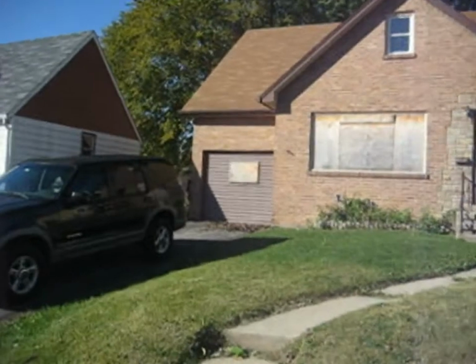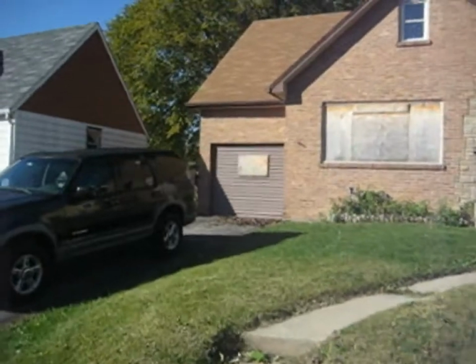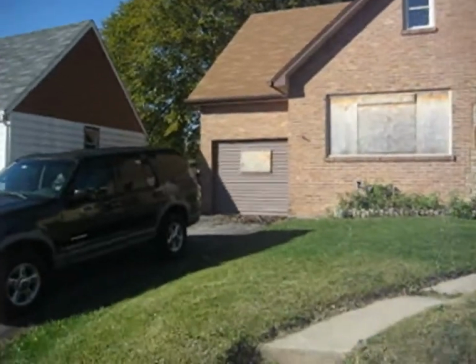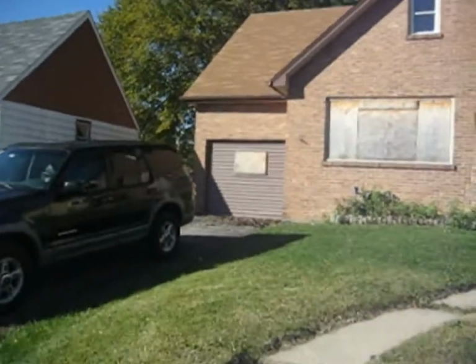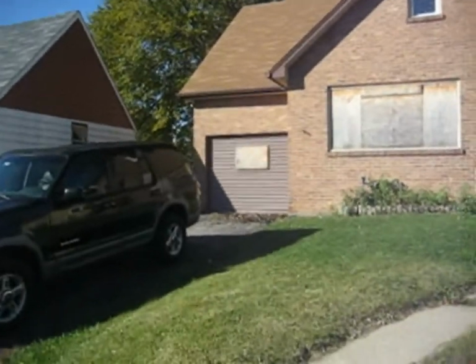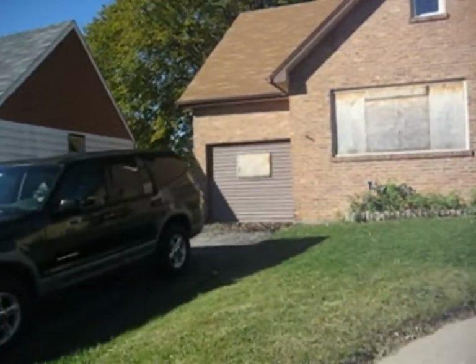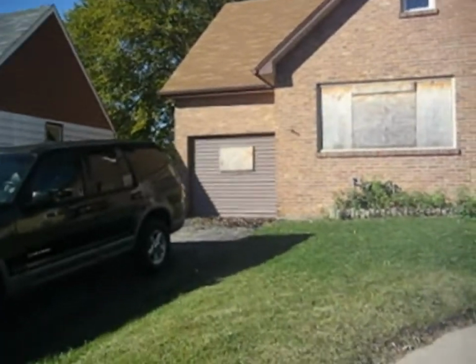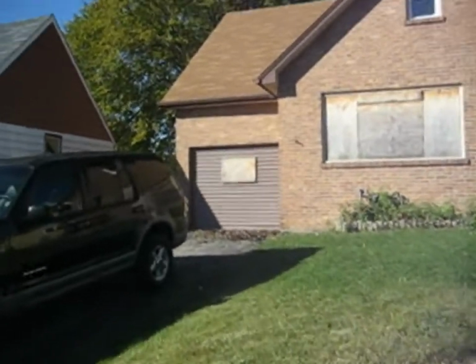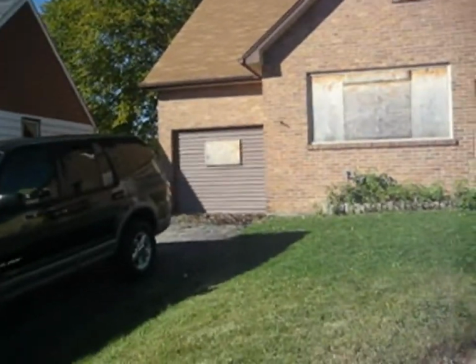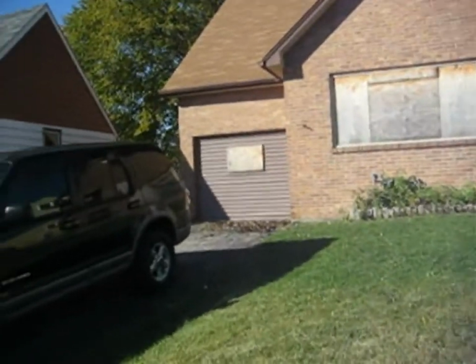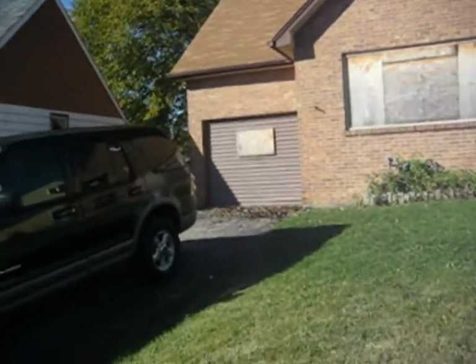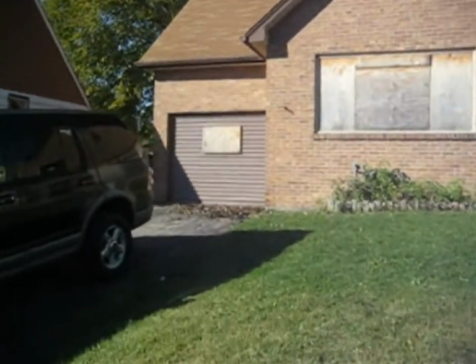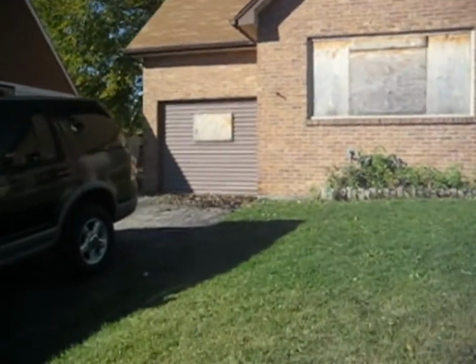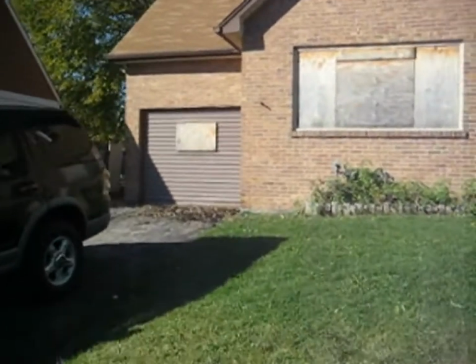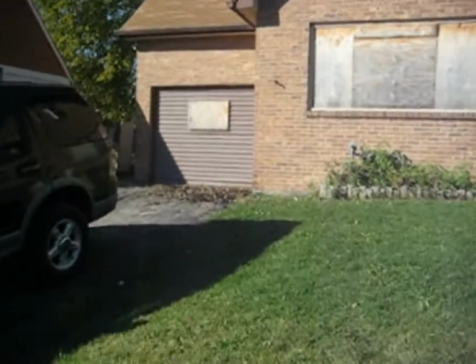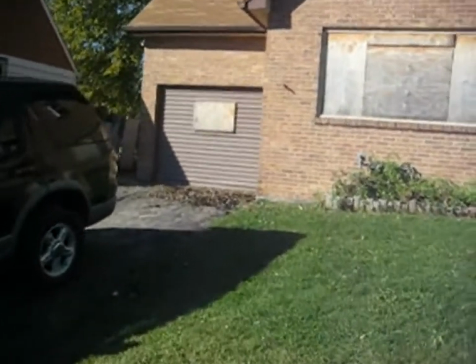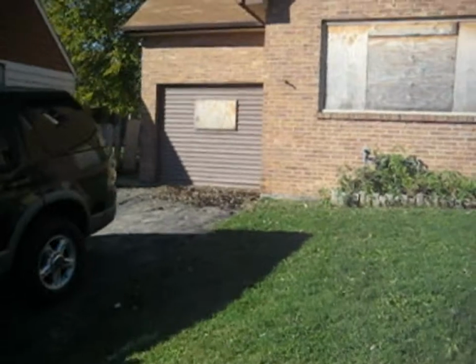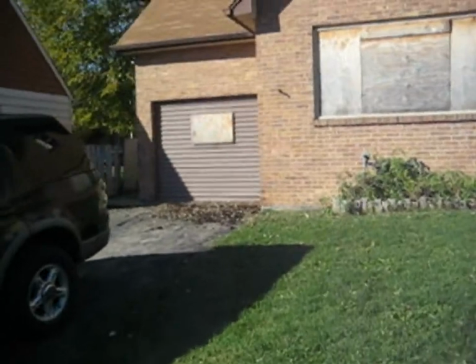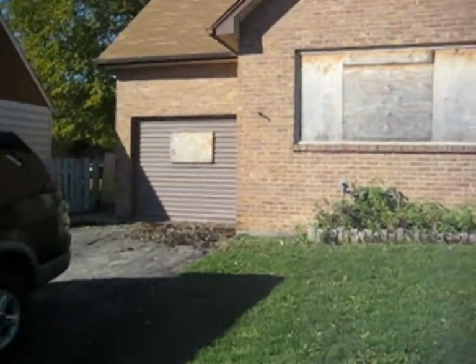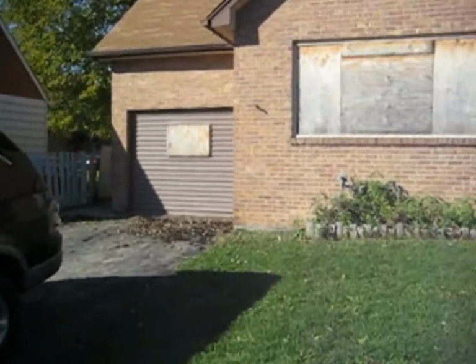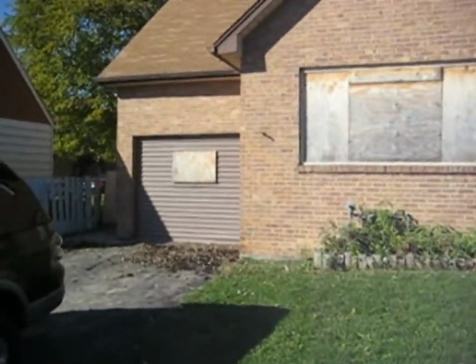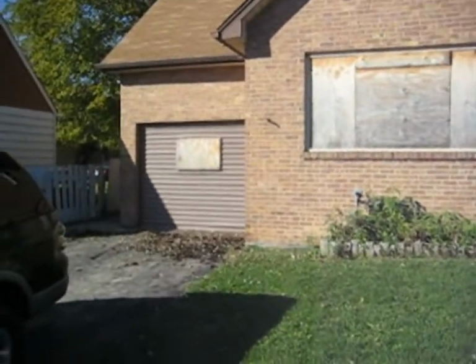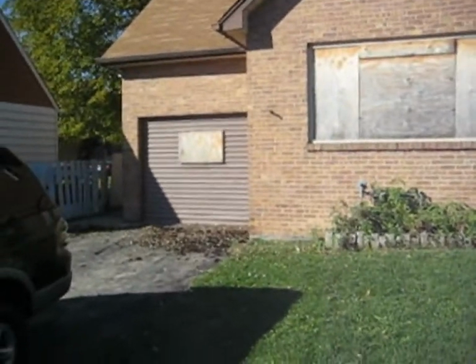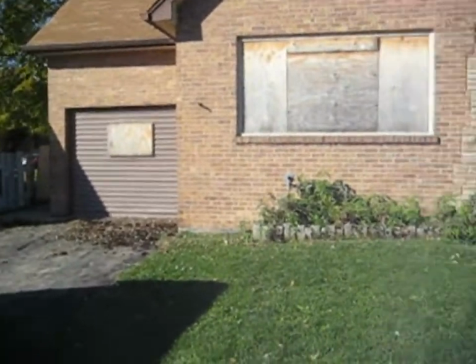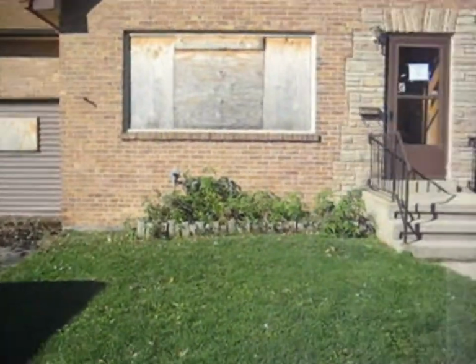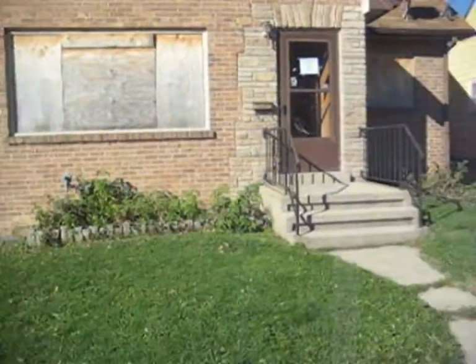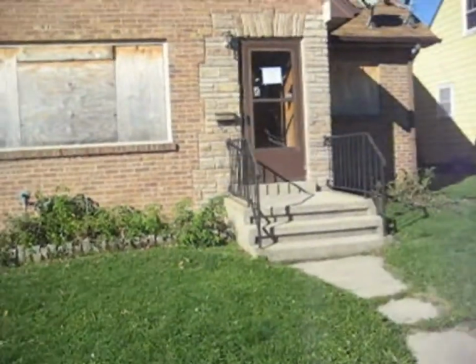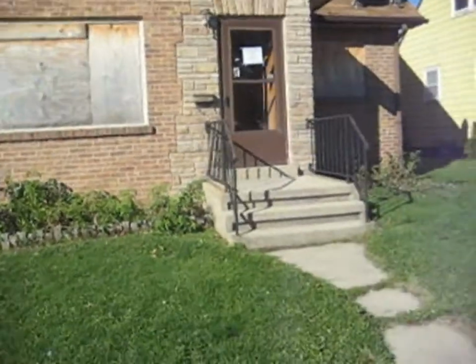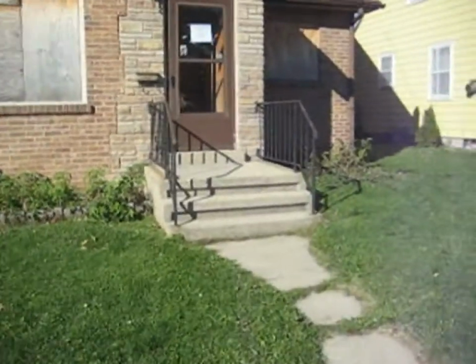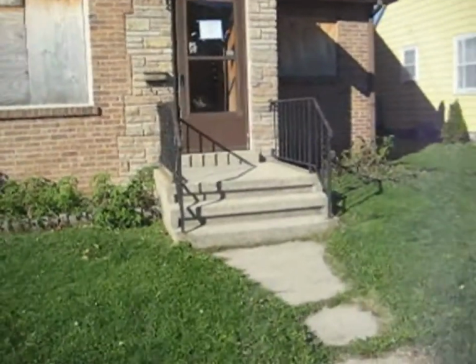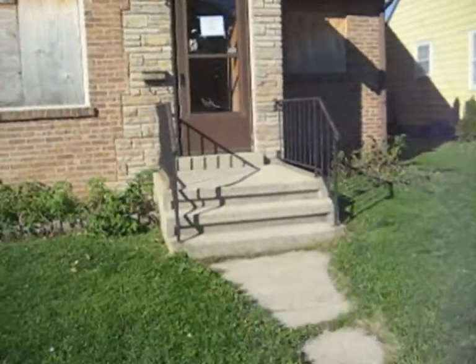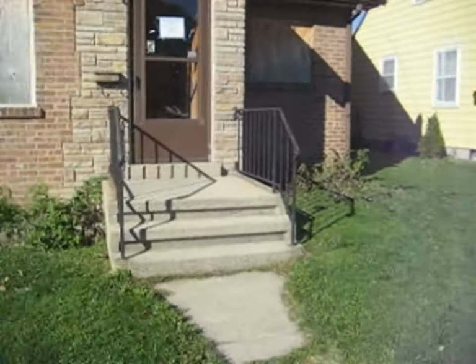You see over there what appears to be a garage door. At some point, previous owners actually removed the garage and turned it into a family room.